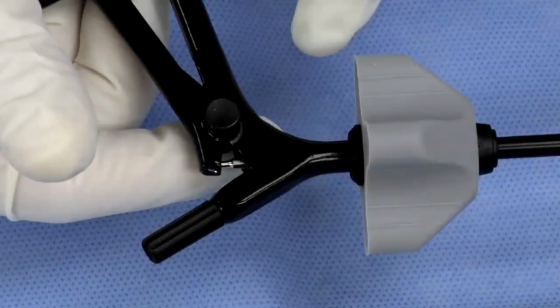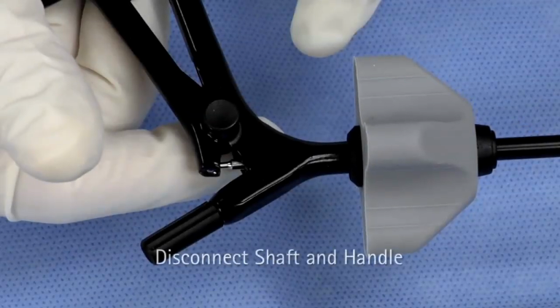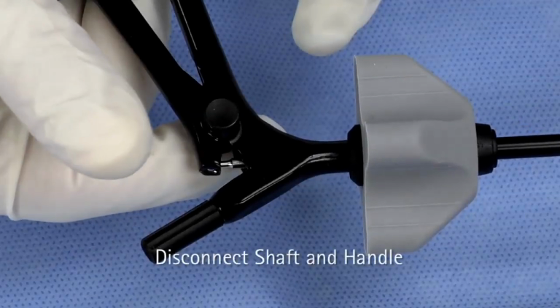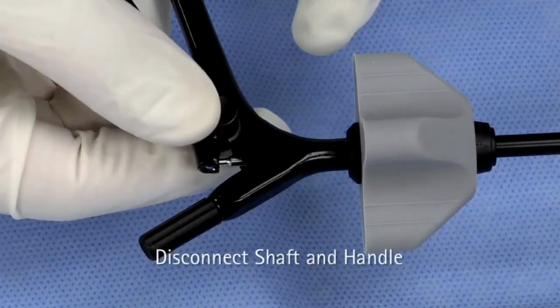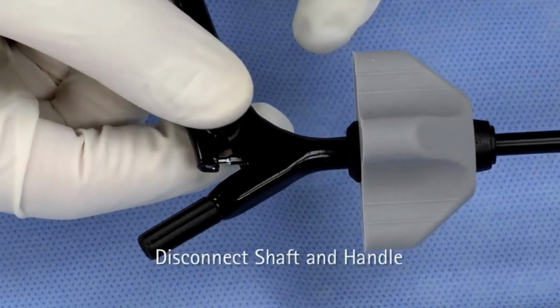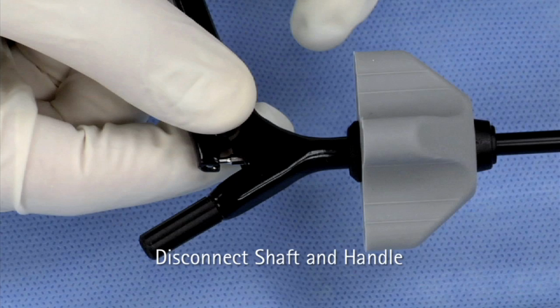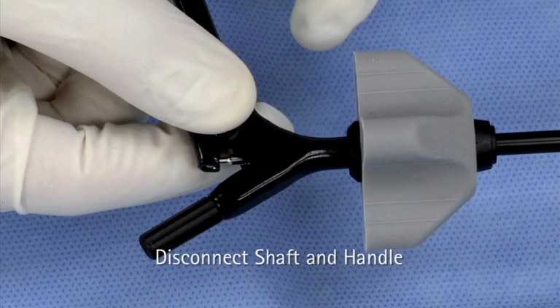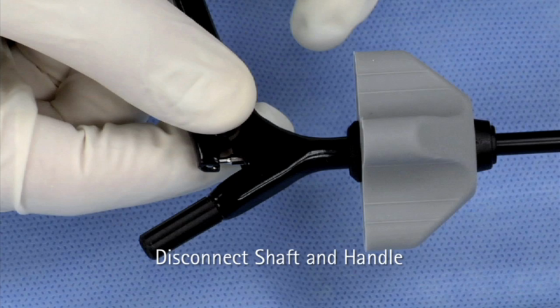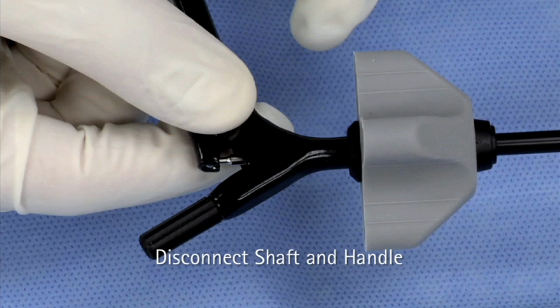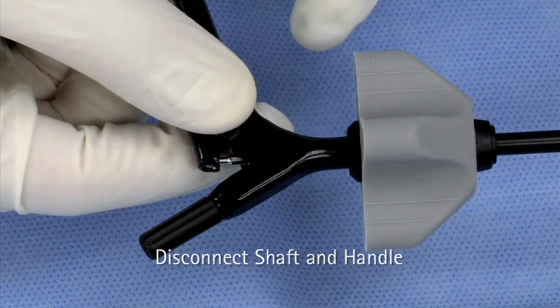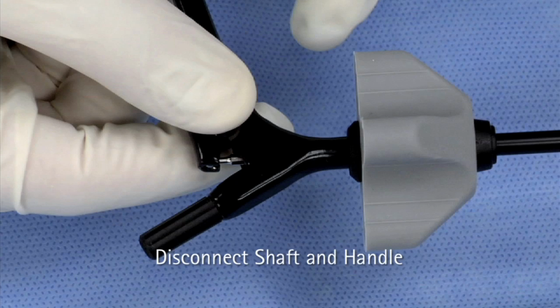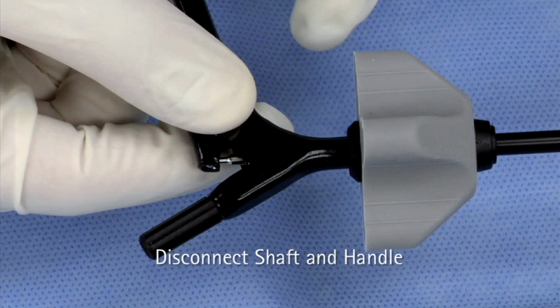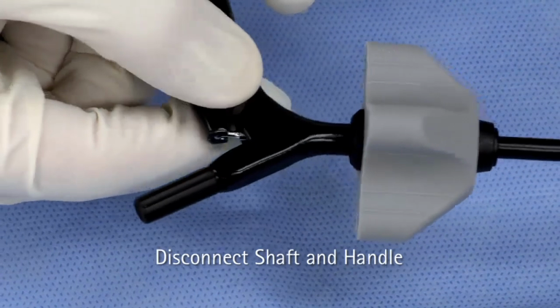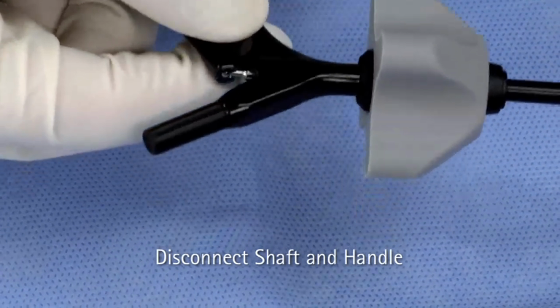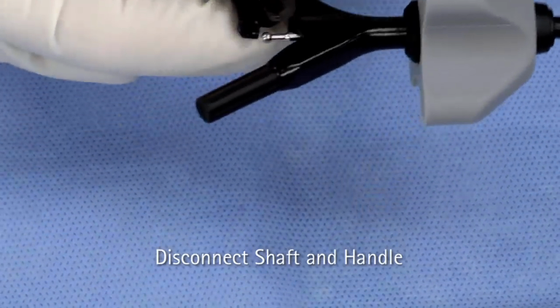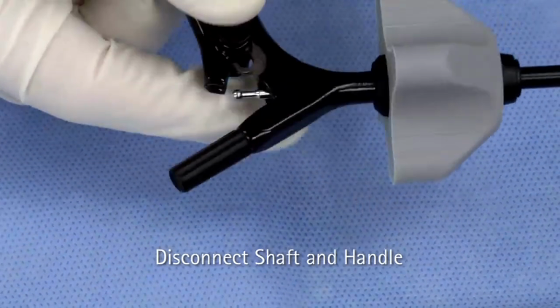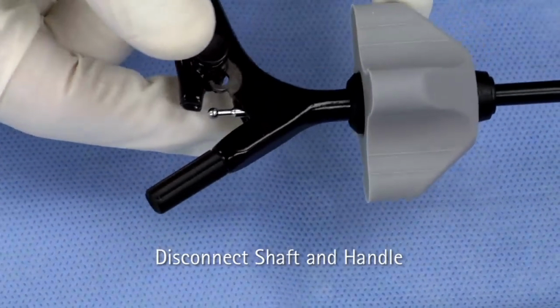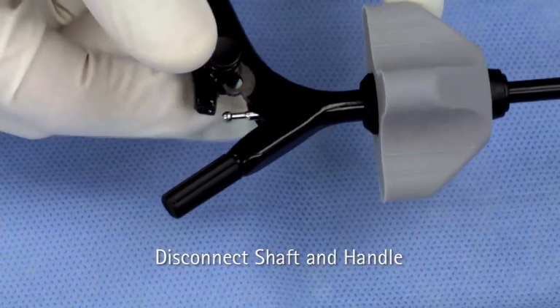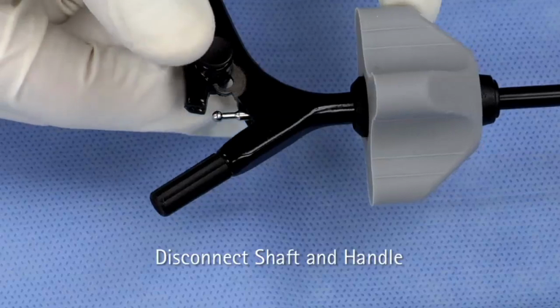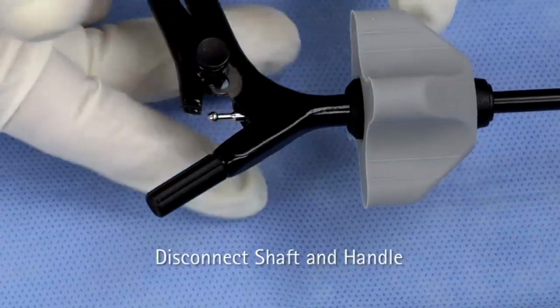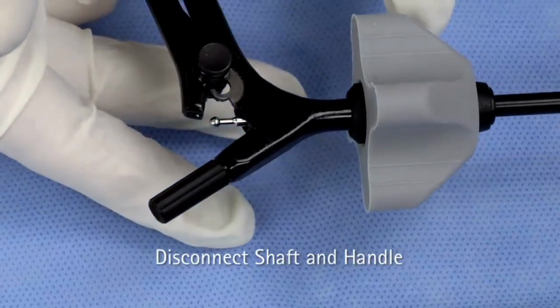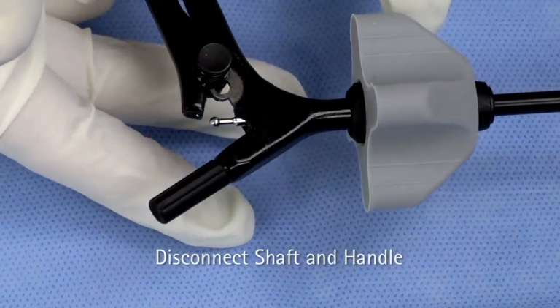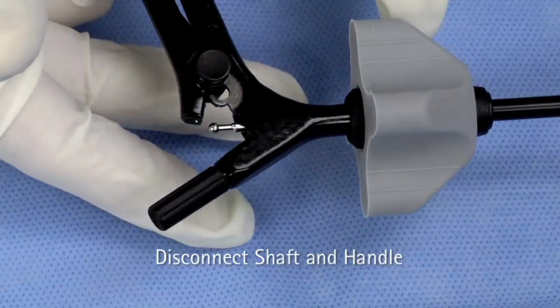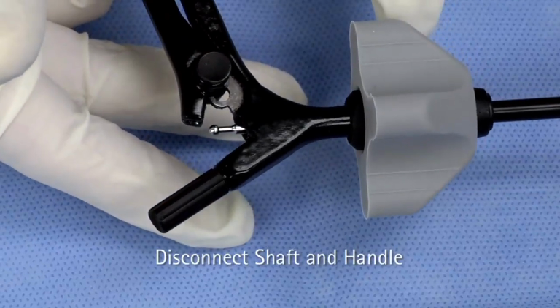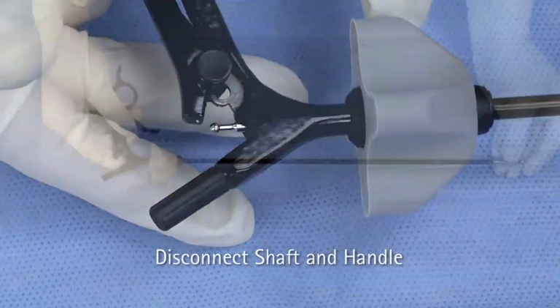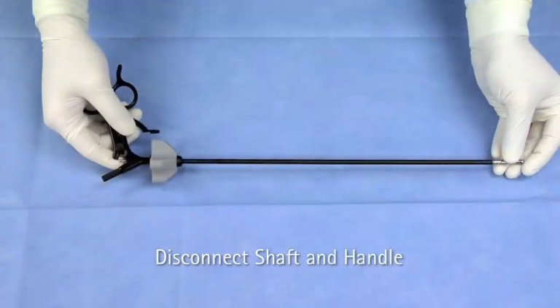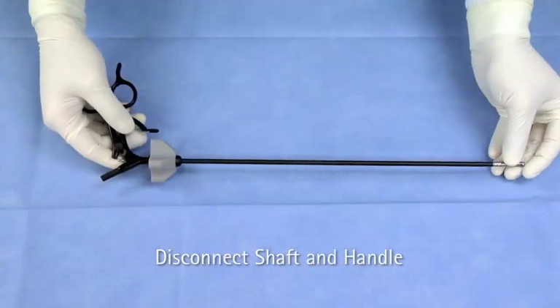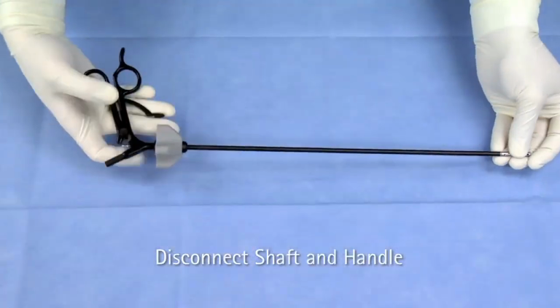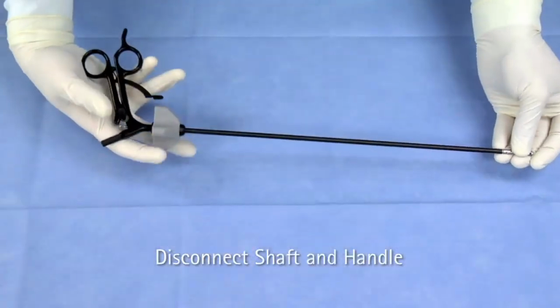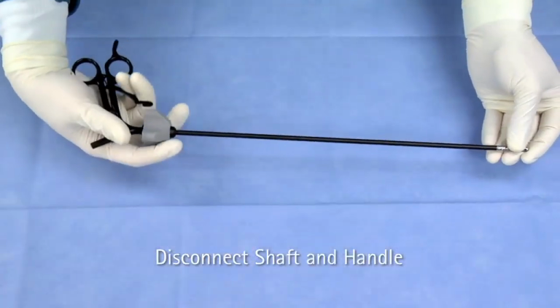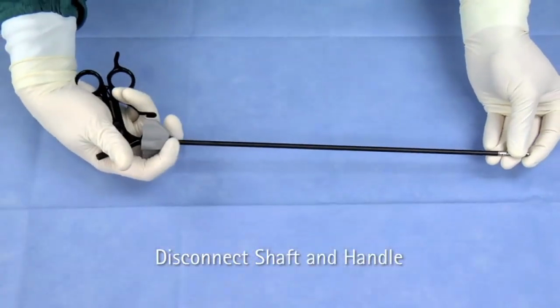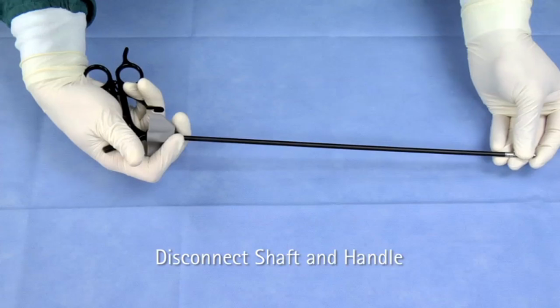Depress the black handle buttons on both sides of the handle and continue to depress. Pull the rear ring down to release the ball of the jaw insert. Release the buttons. Pull back the rotation knob and pull out the shaft with the other hand.